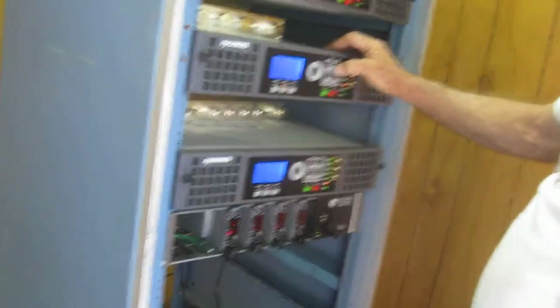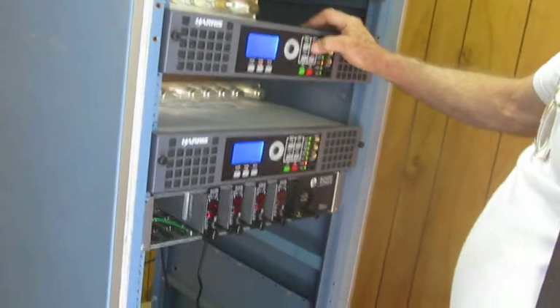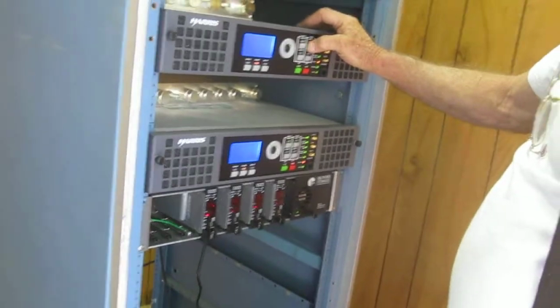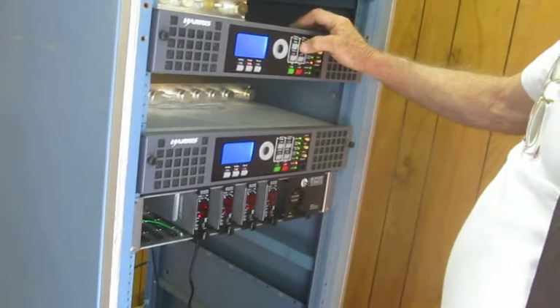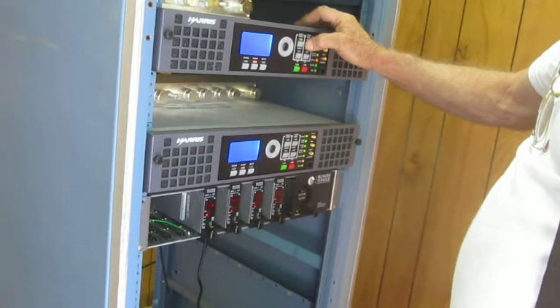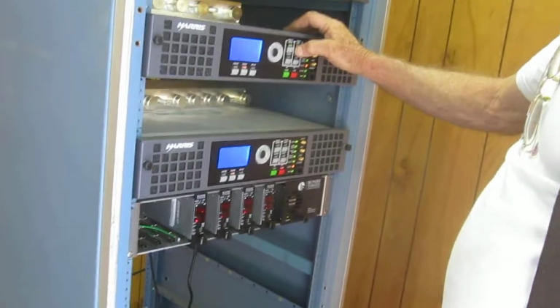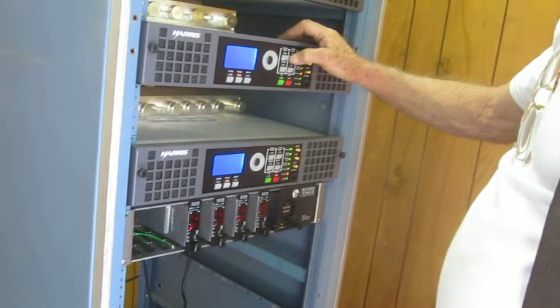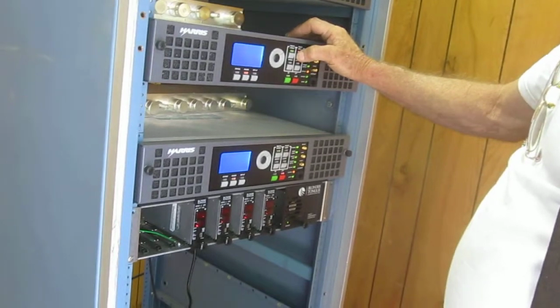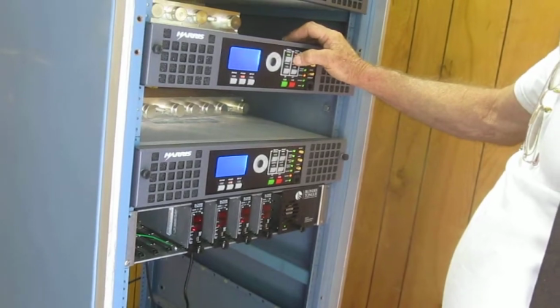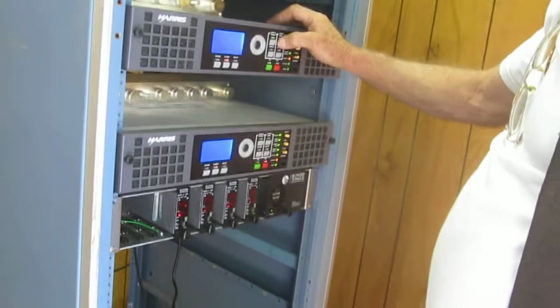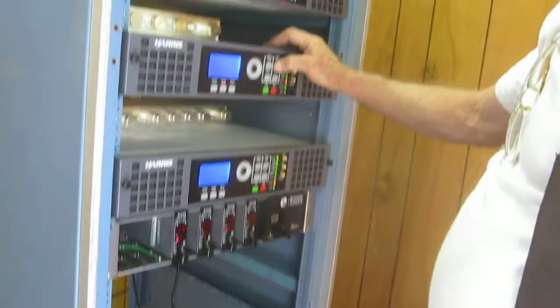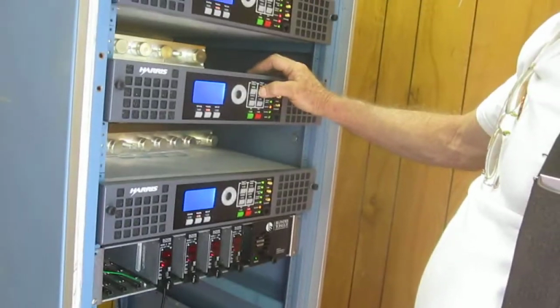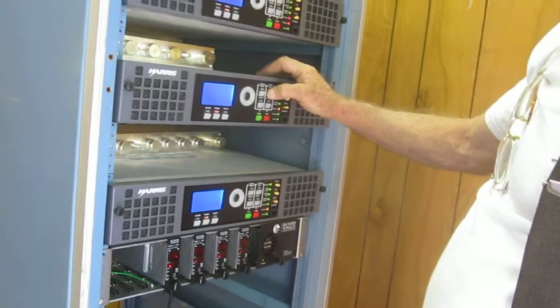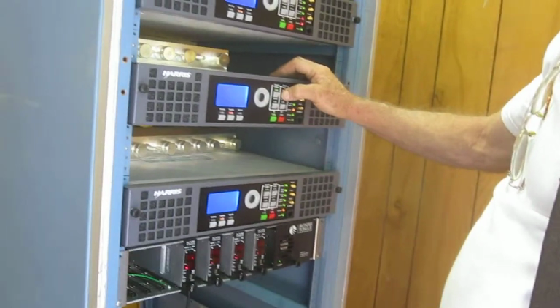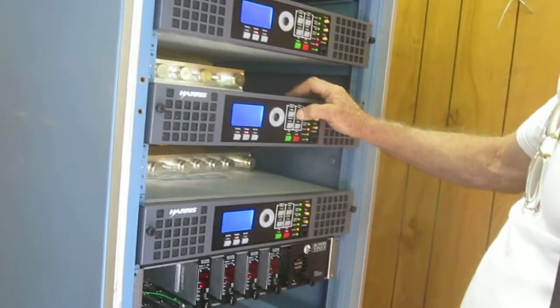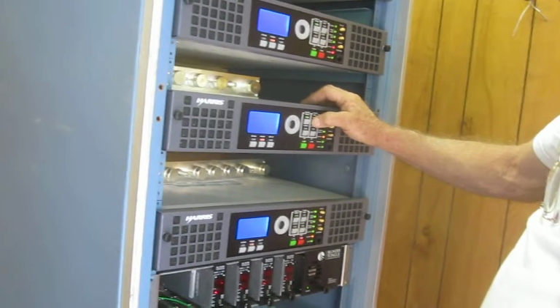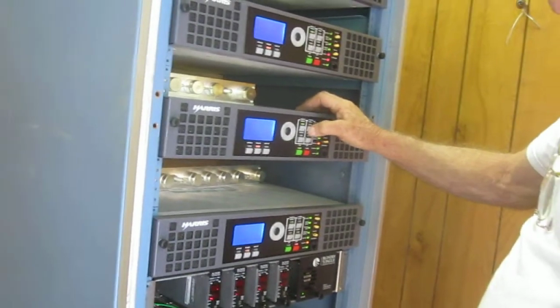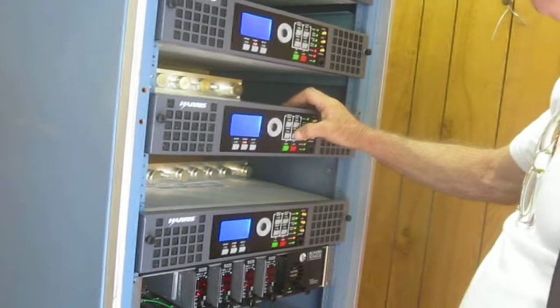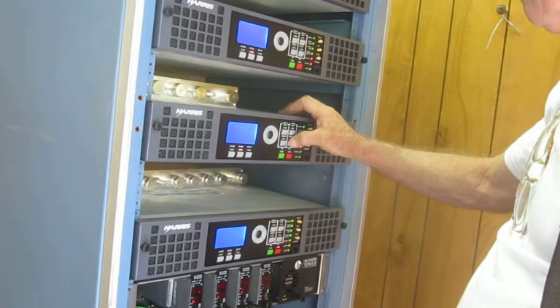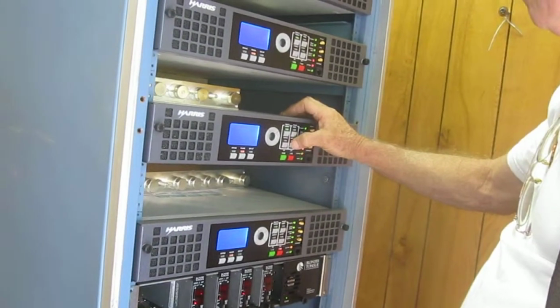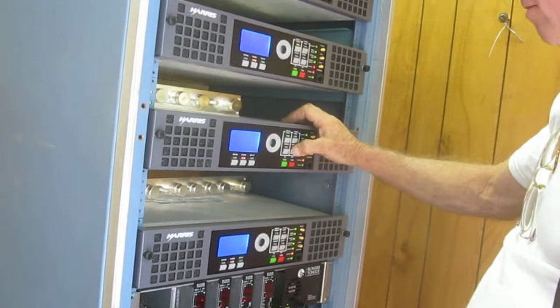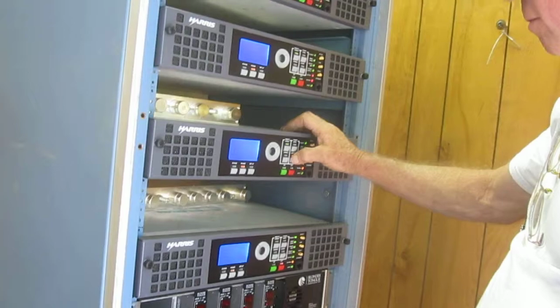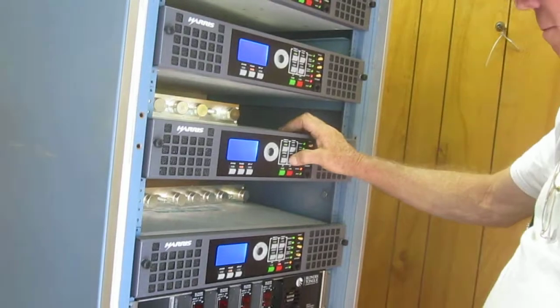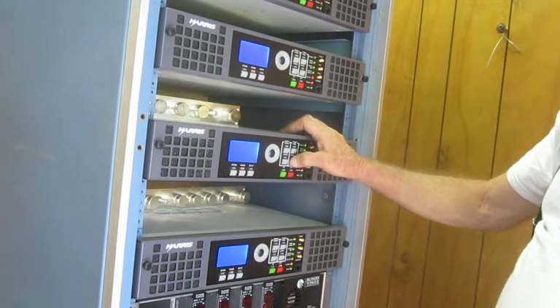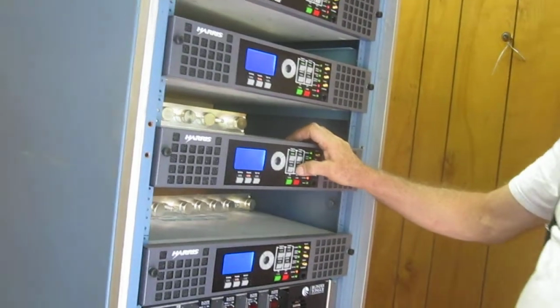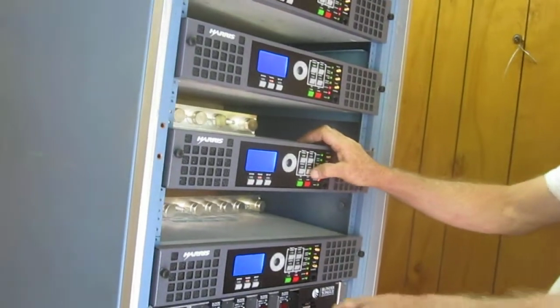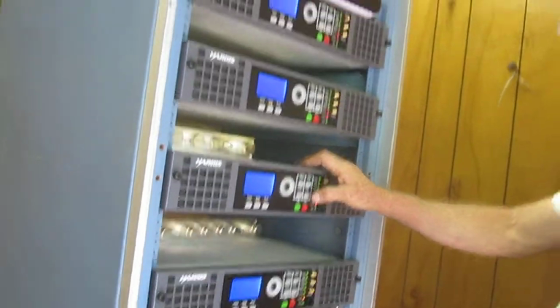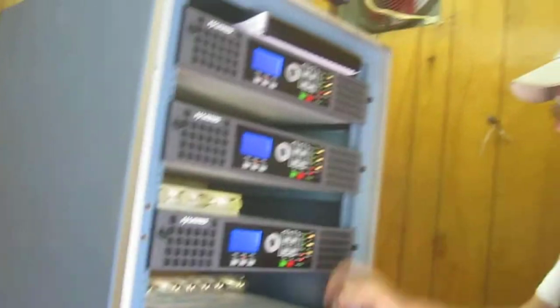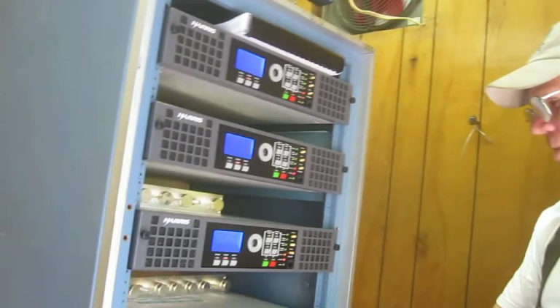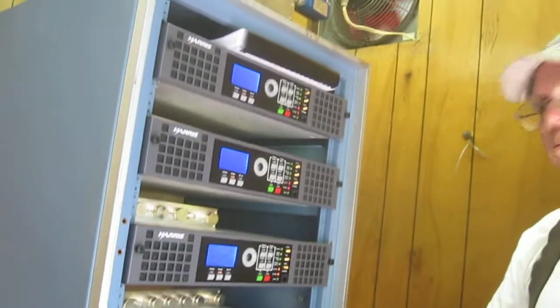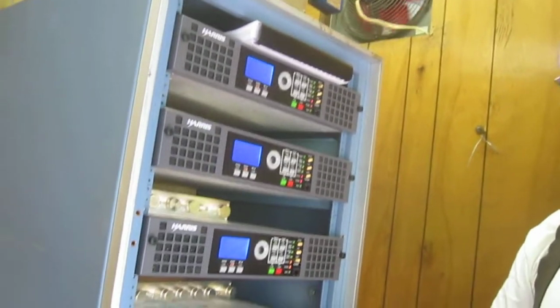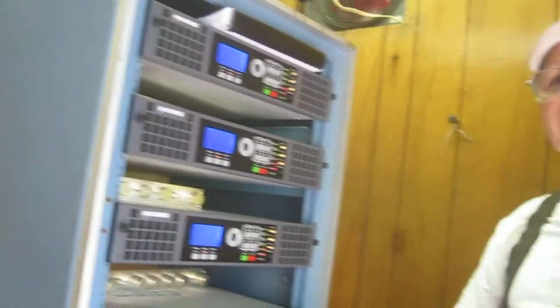You woke up this morning. You didn't think you'd put a TV station on here, huh? Okay. Maybe you should have the honors? Yeah.